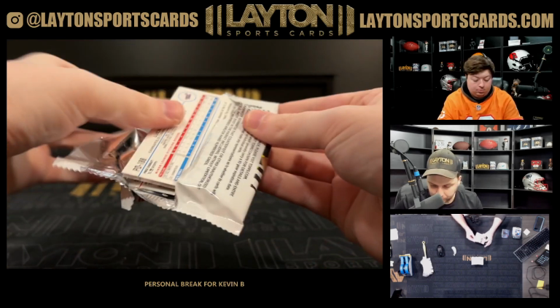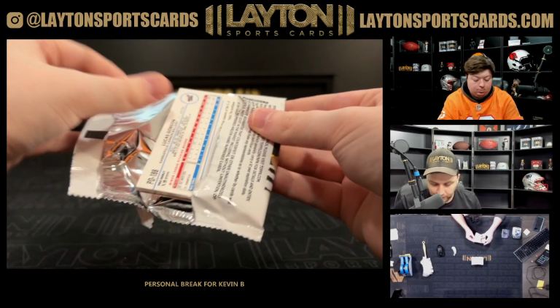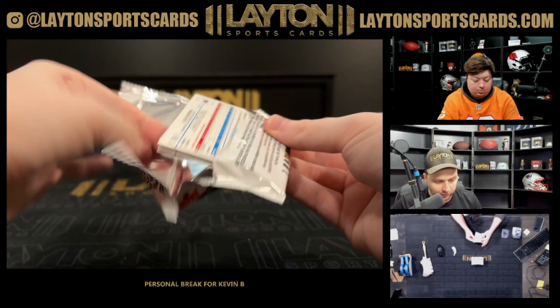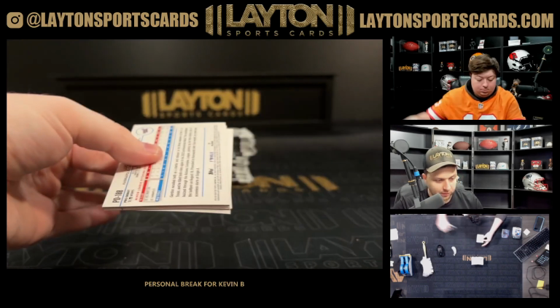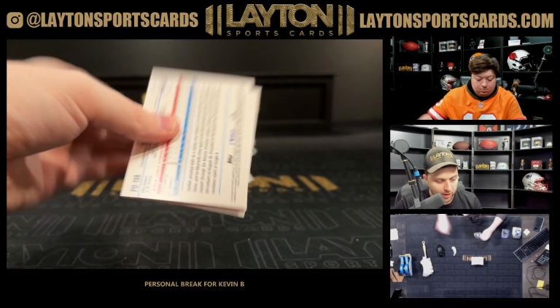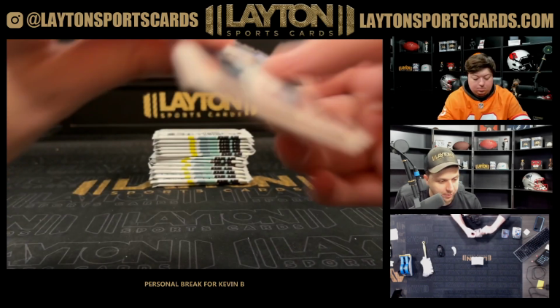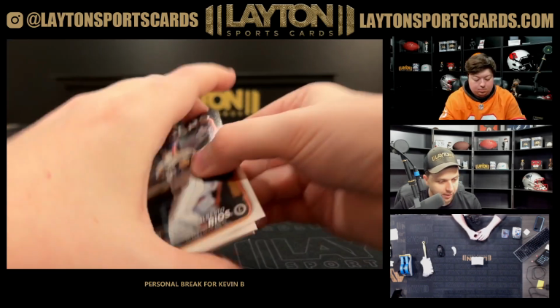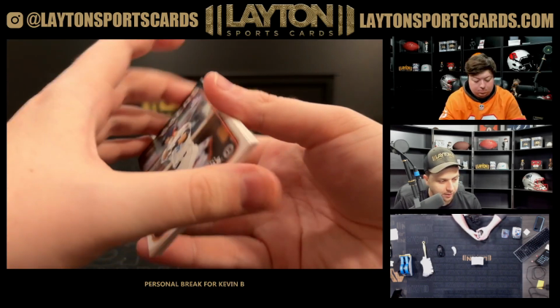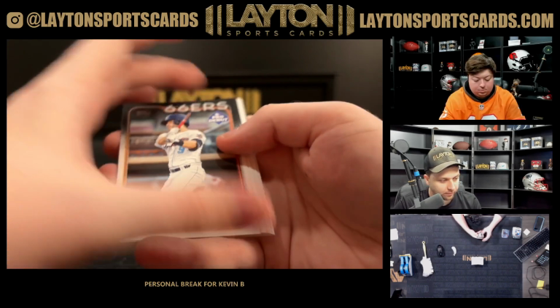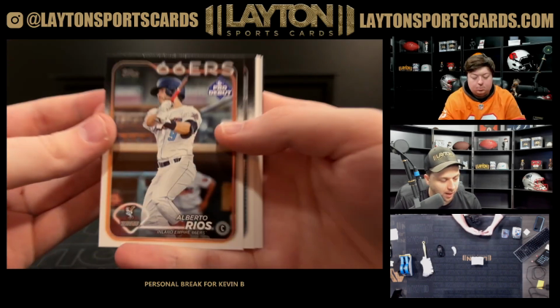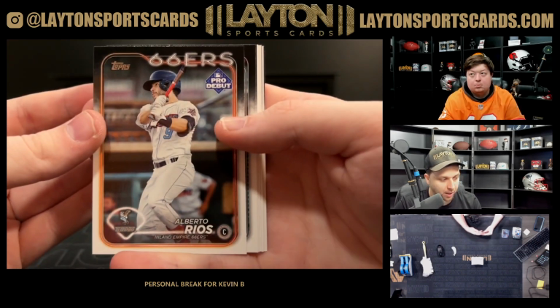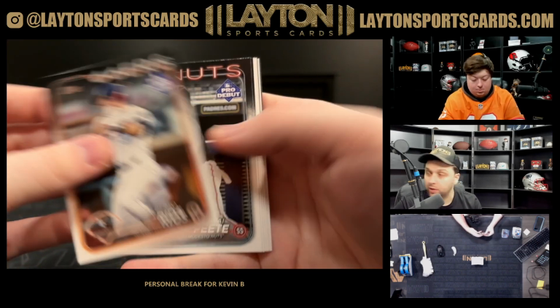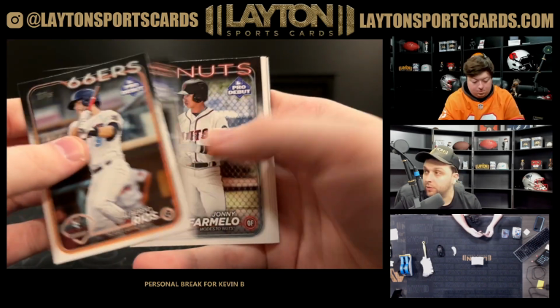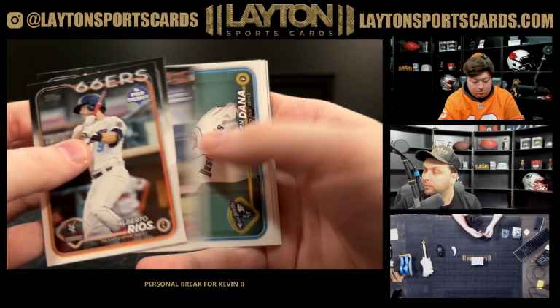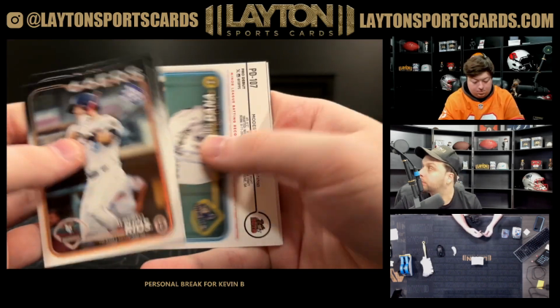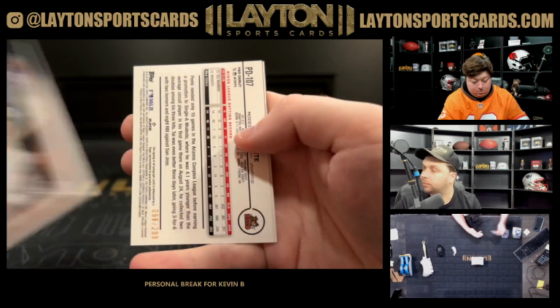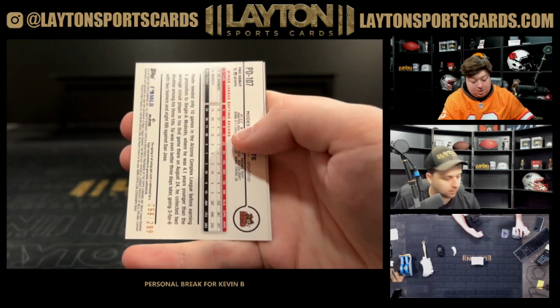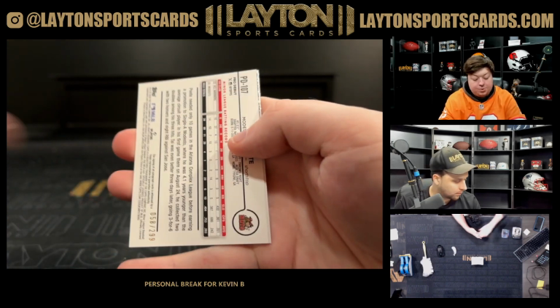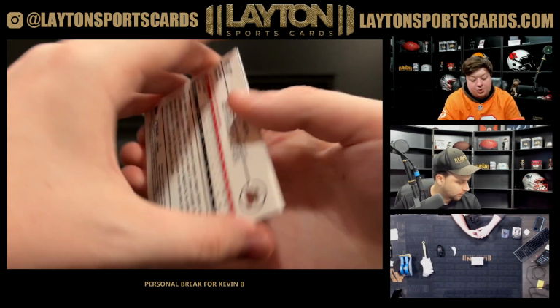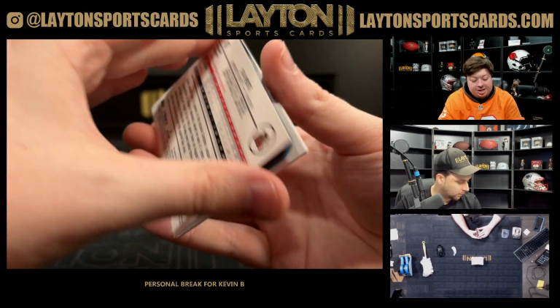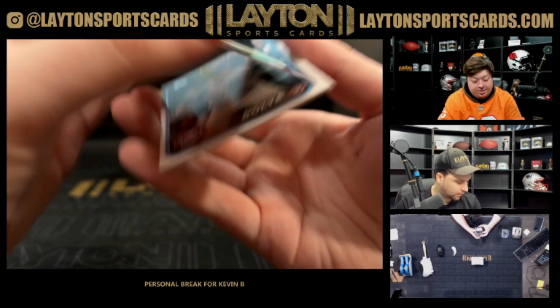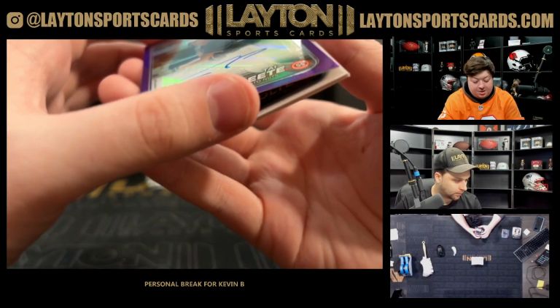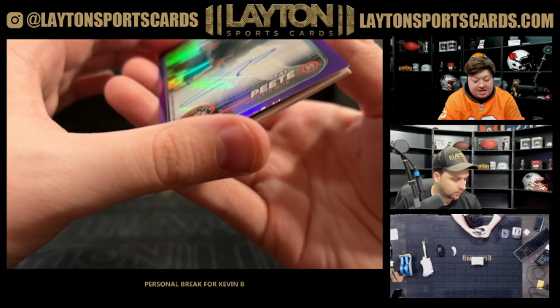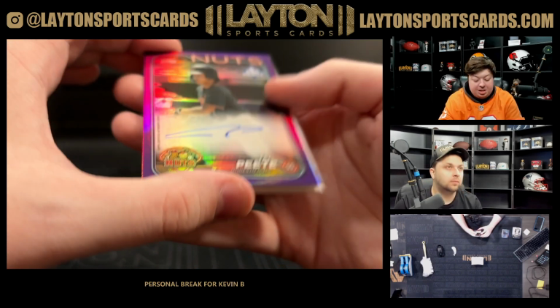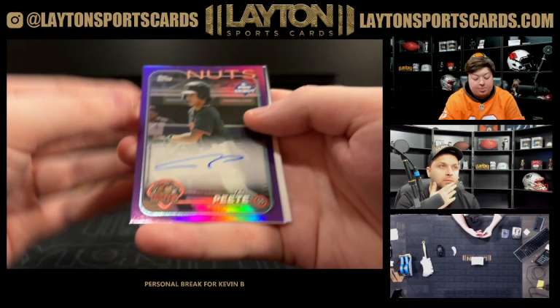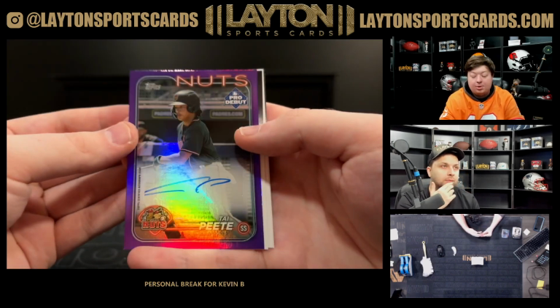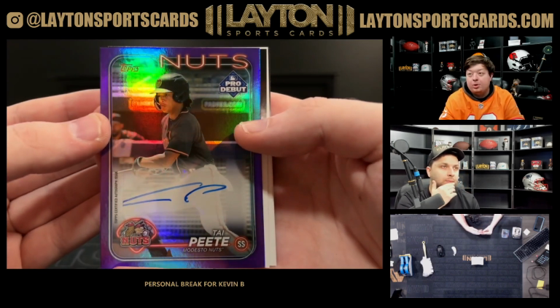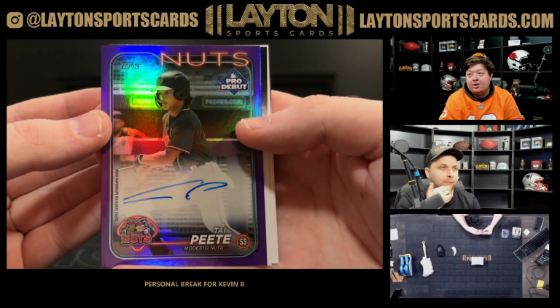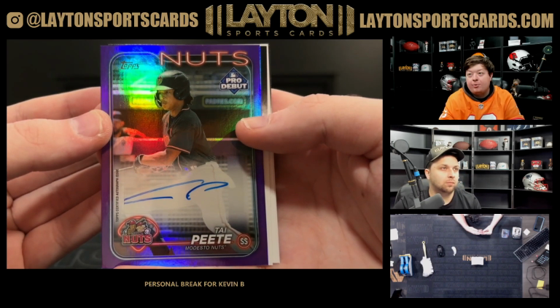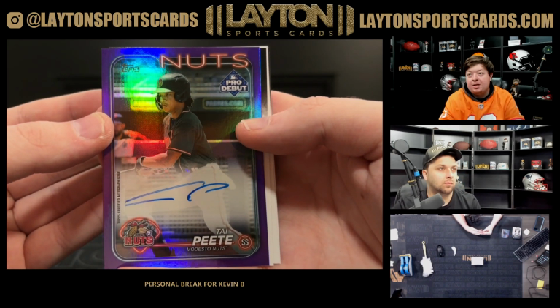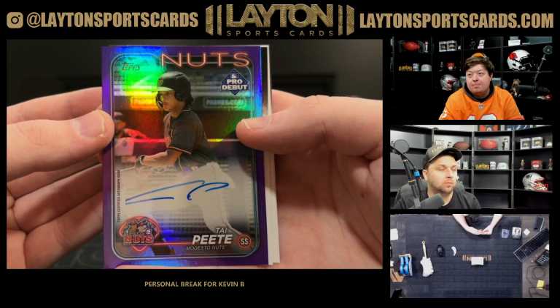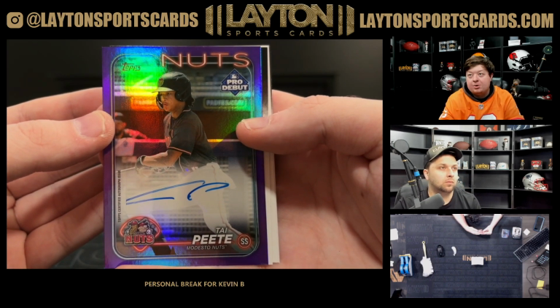Yeah, just so they don't have them in a hot box, that's for sure. To 299, there's a Ty Heat purple foil autograph for the Mariners.